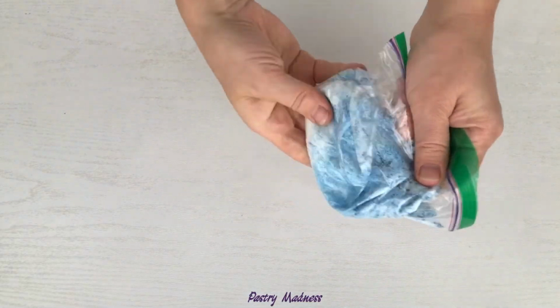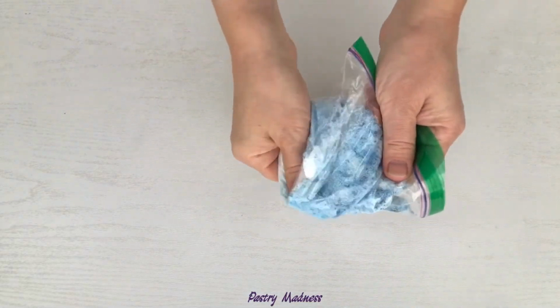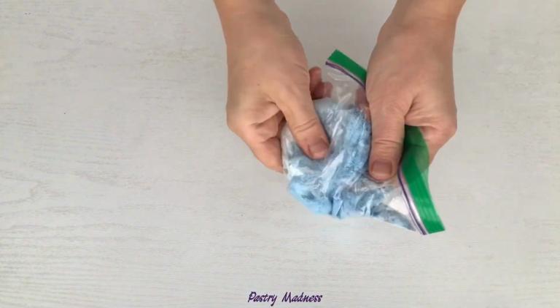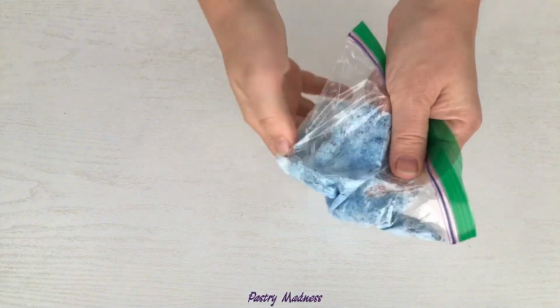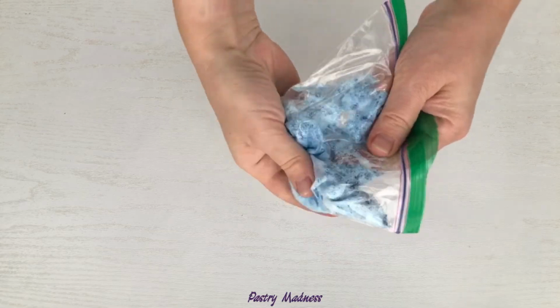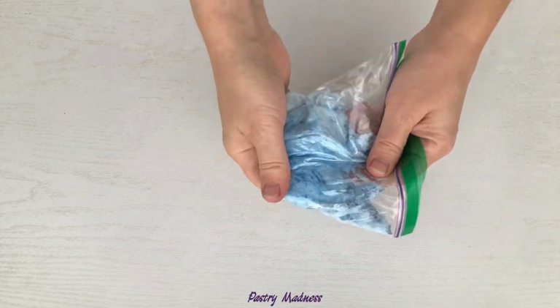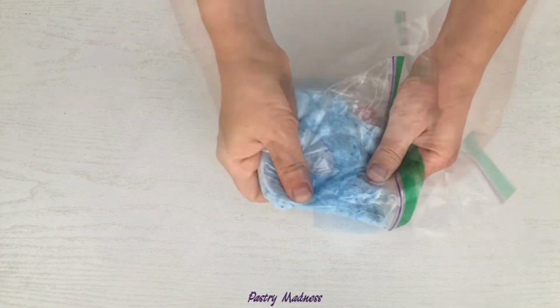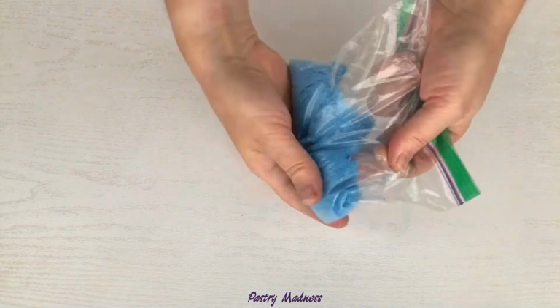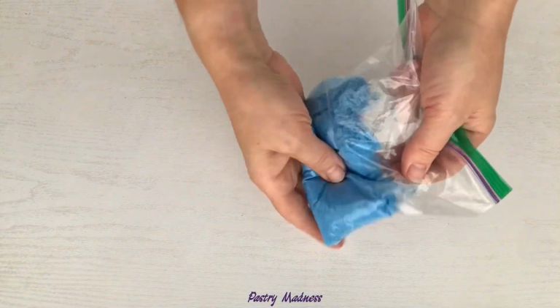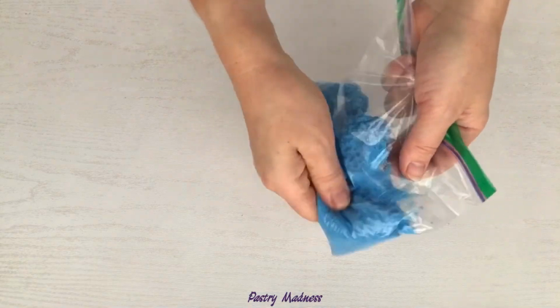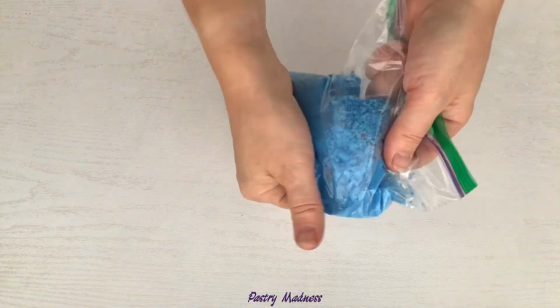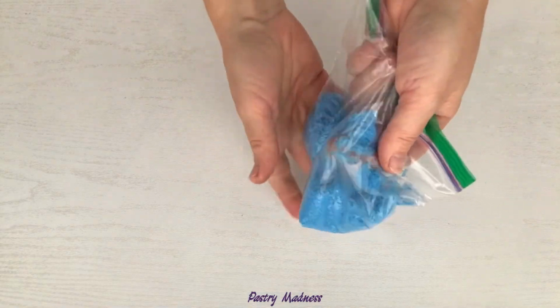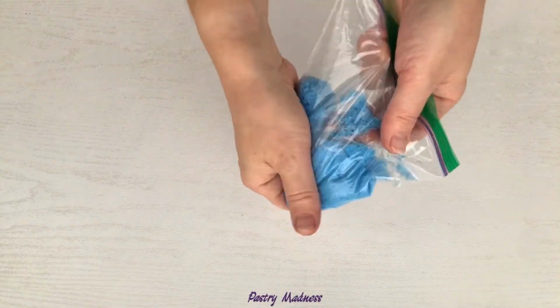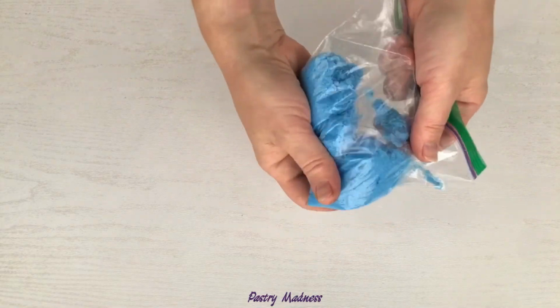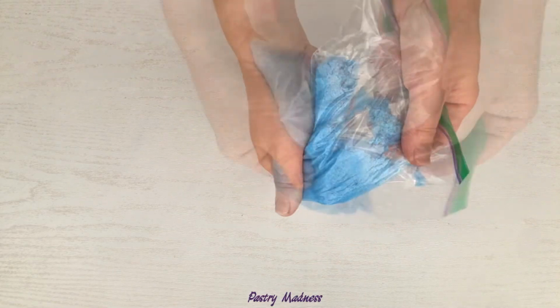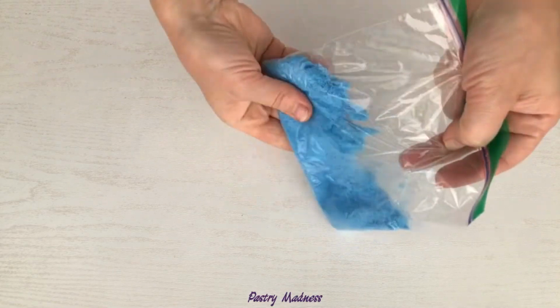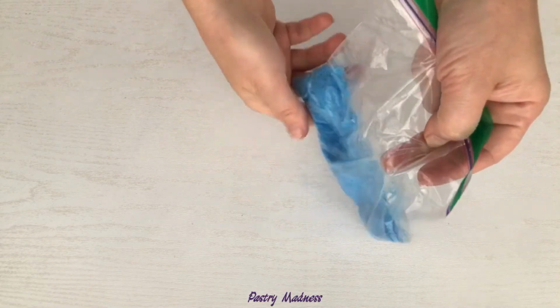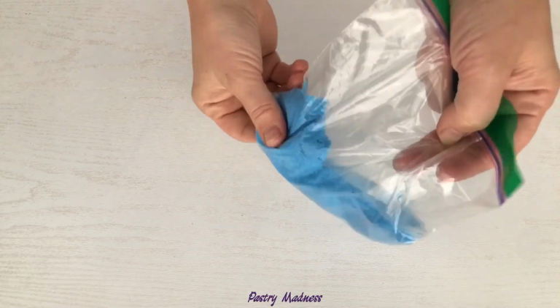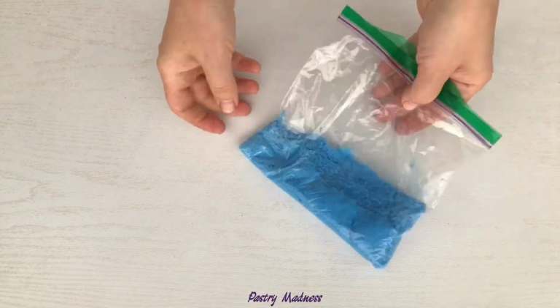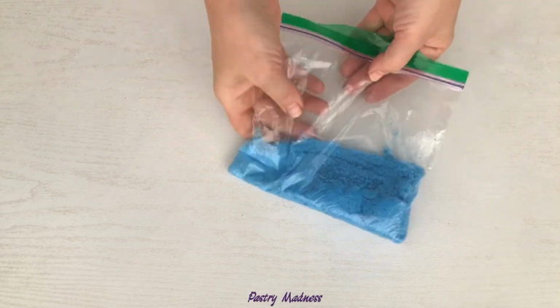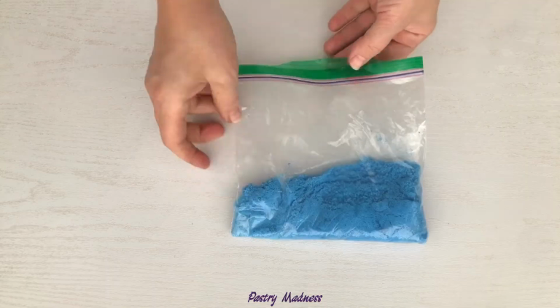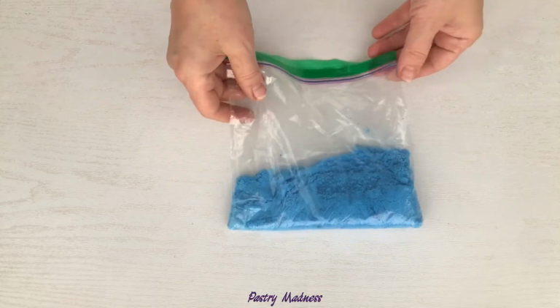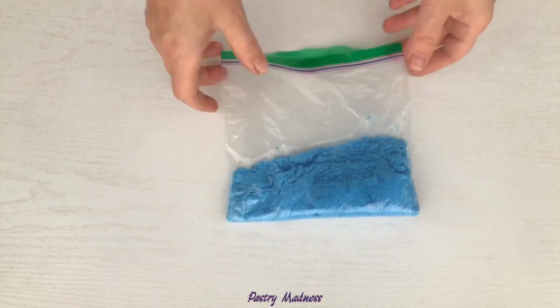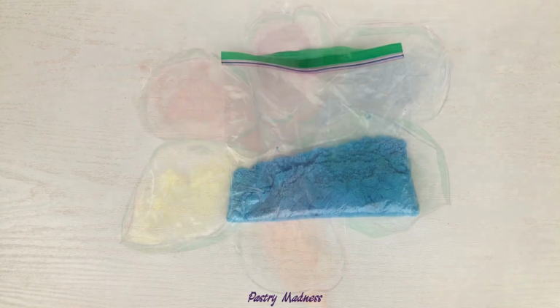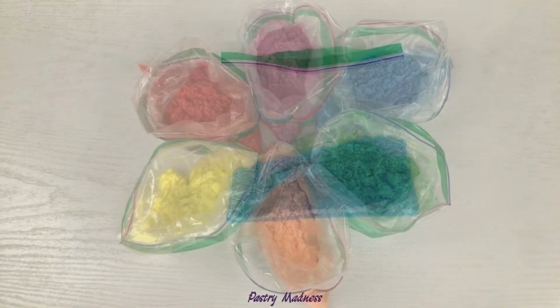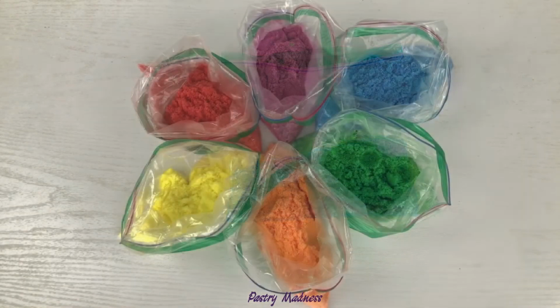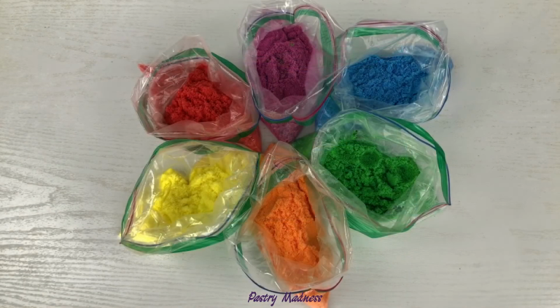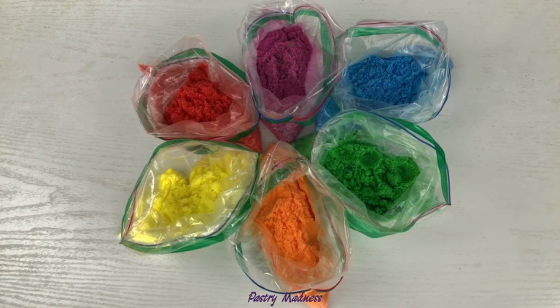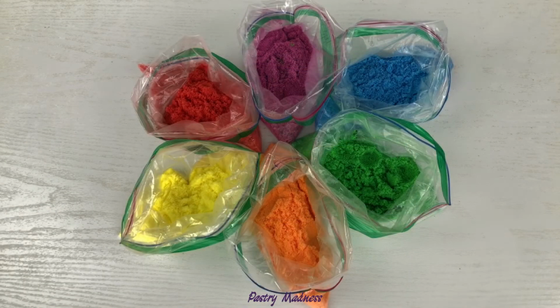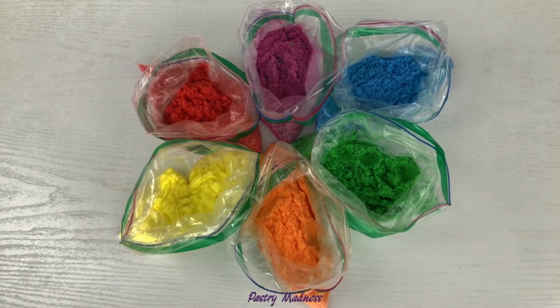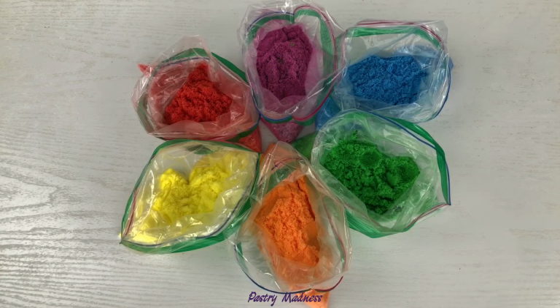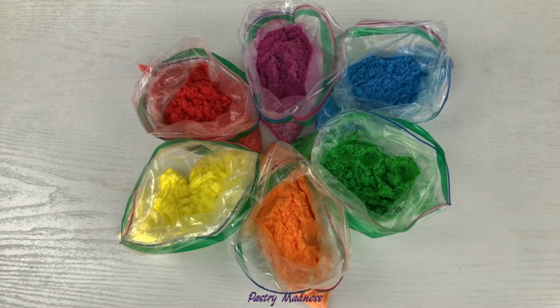Depending on how dark or light you want the color to be, add more or less food coloring. You can make any color you want using this process.